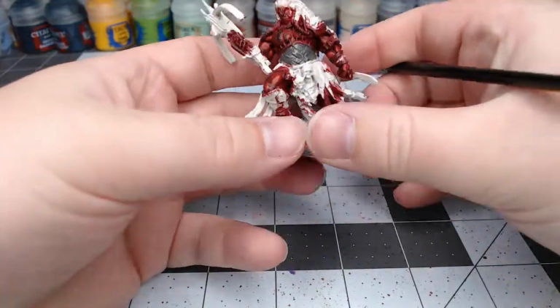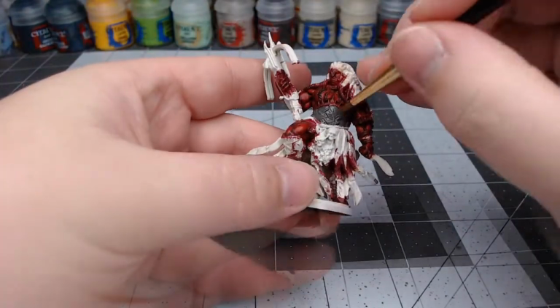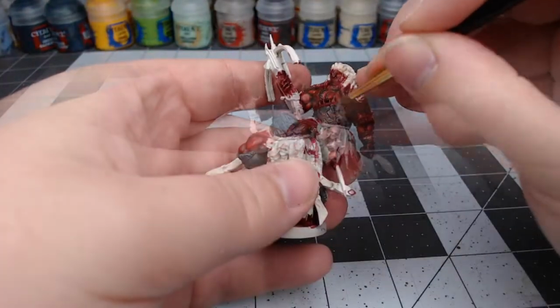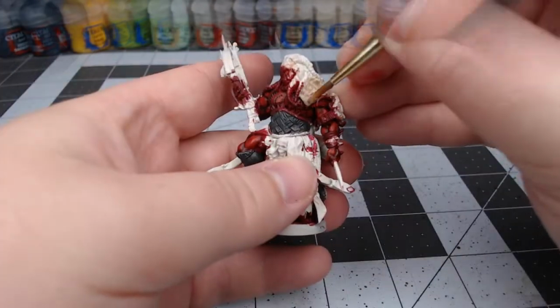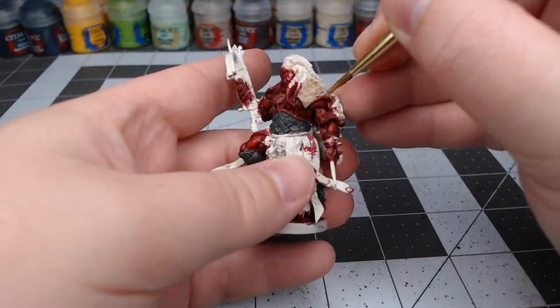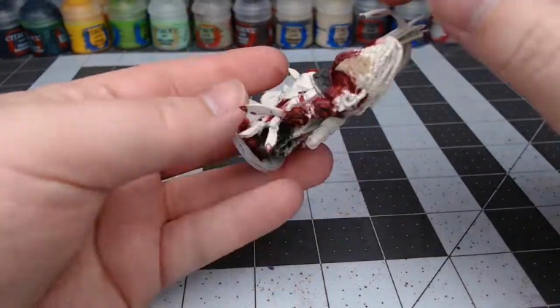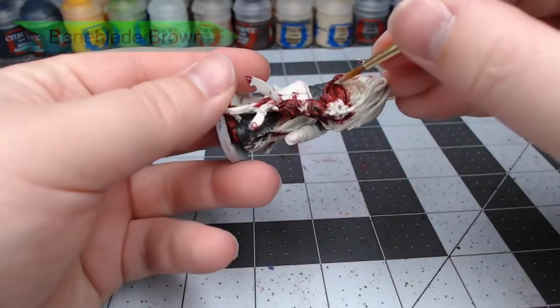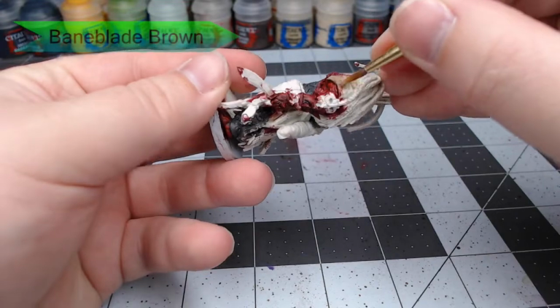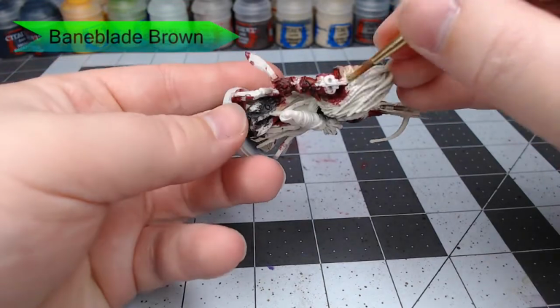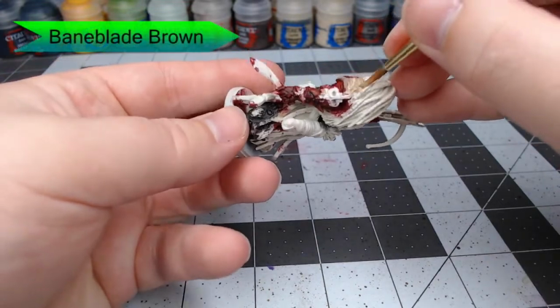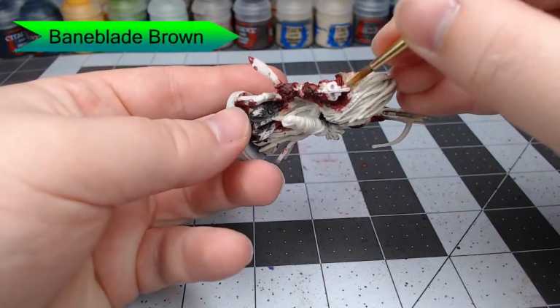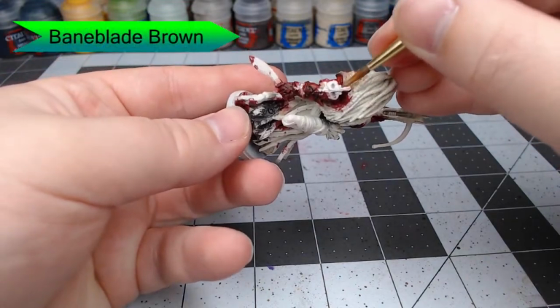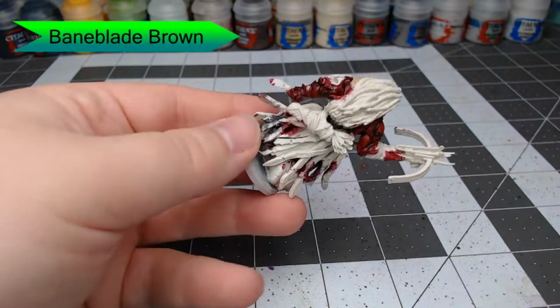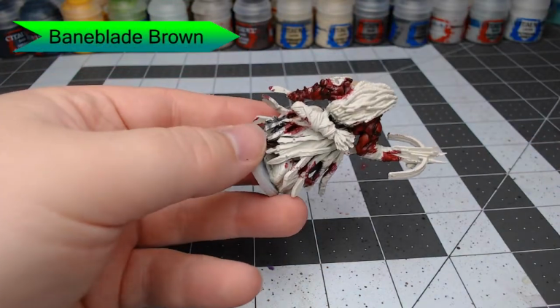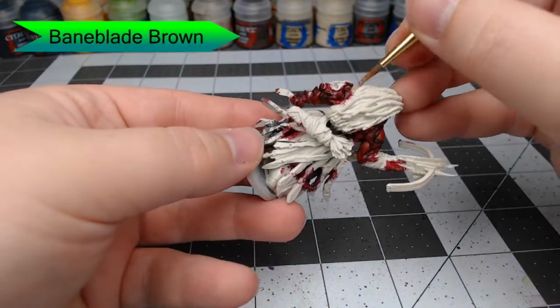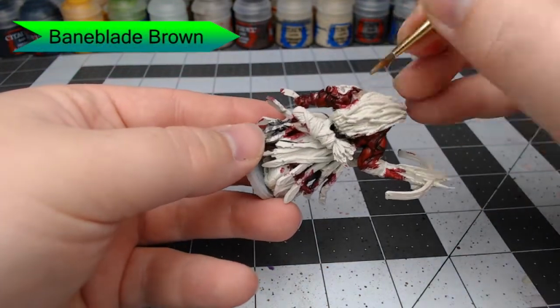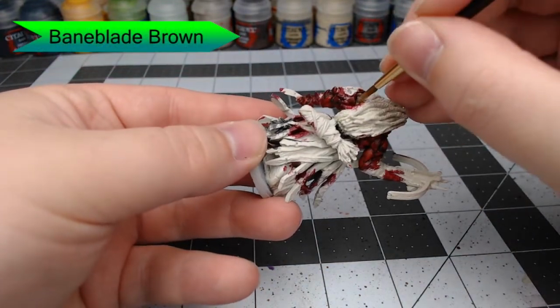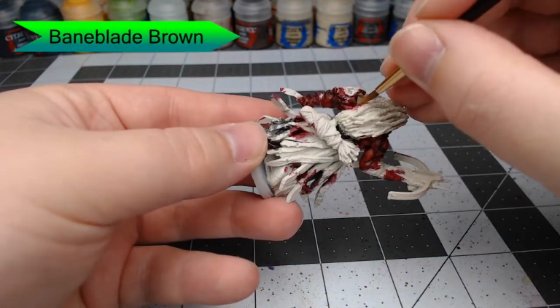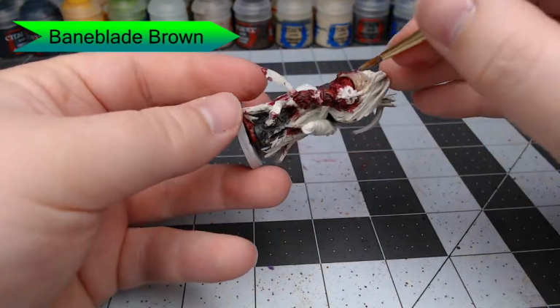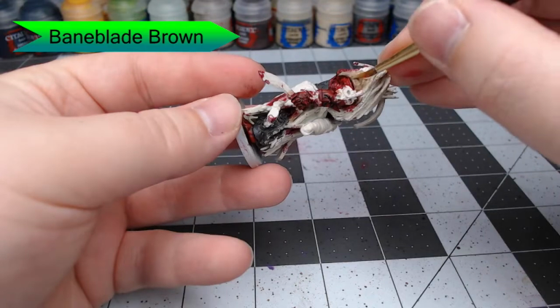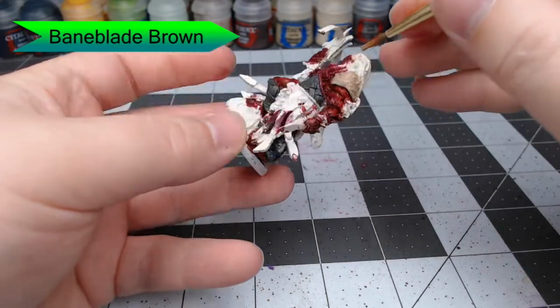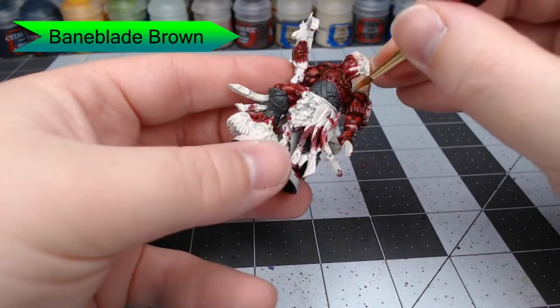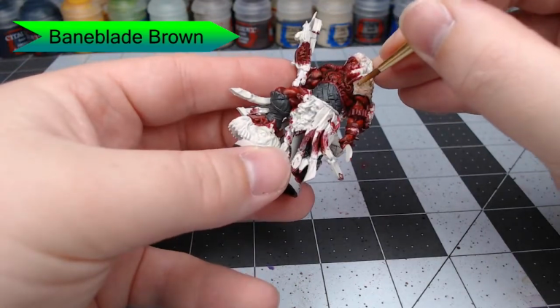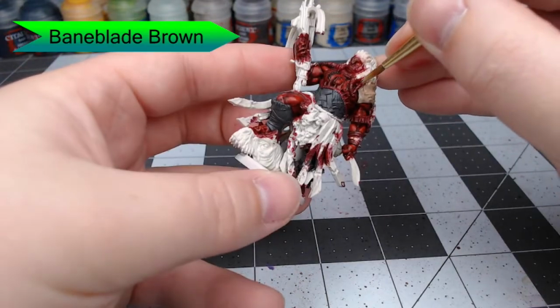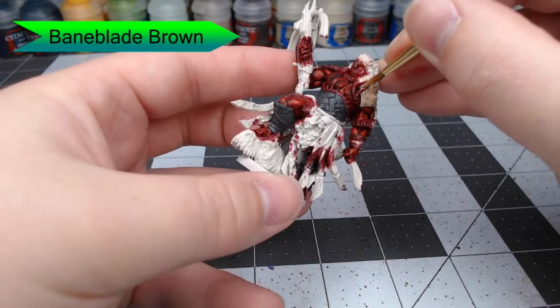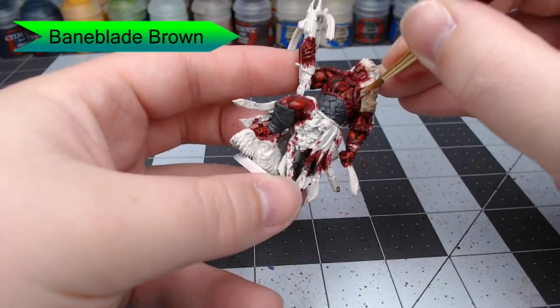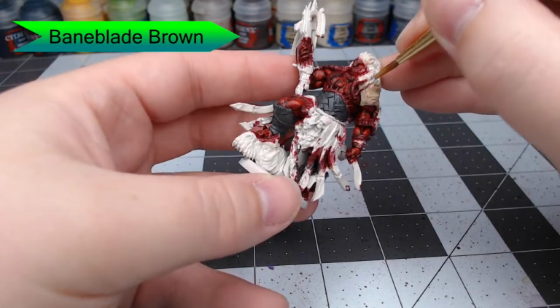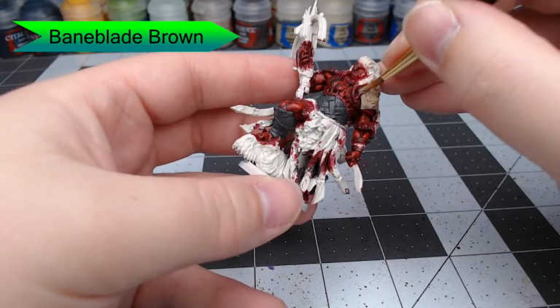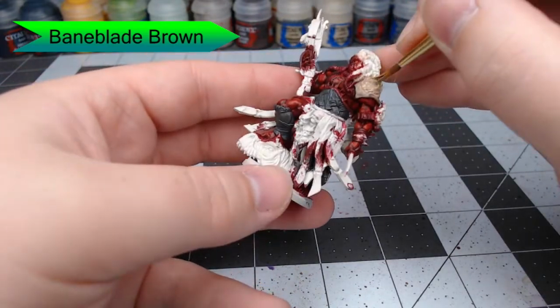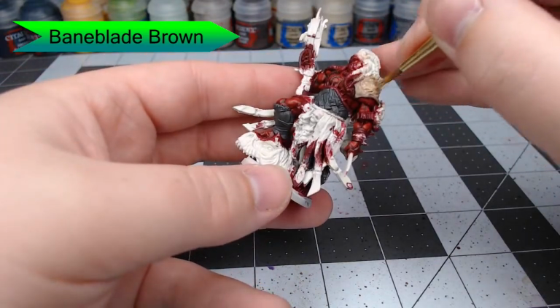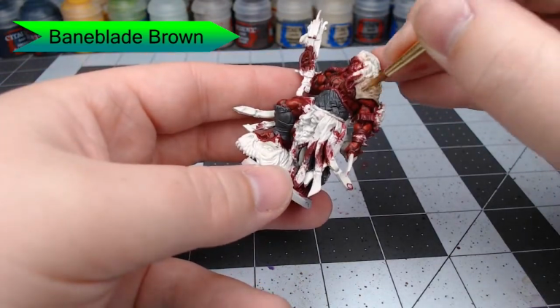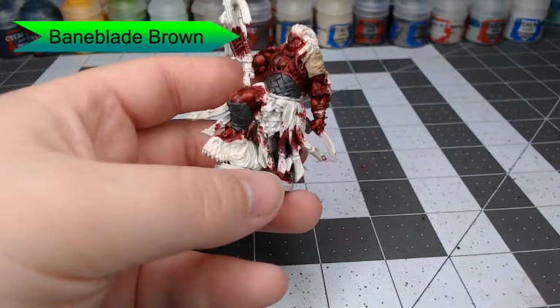Then we're going to use Baneblade Brown and paint this on the shoulder pad on his left shoulder. We're also going to paint this on the sort of loincloth or tabard that is underneath all of the leather straps hanging from his belt.